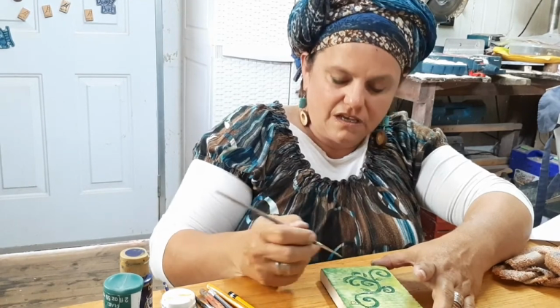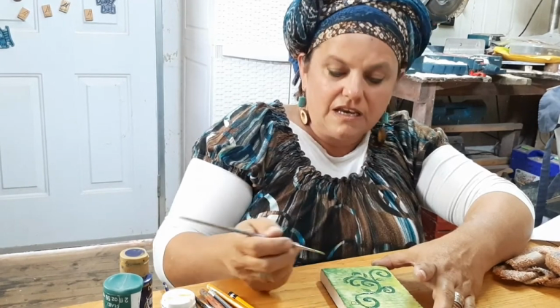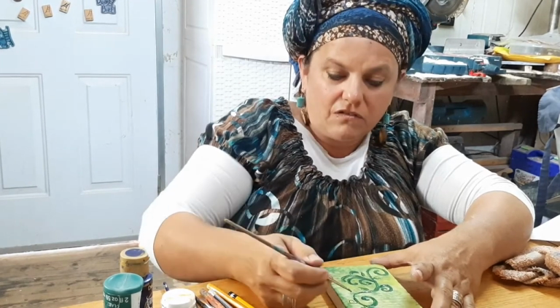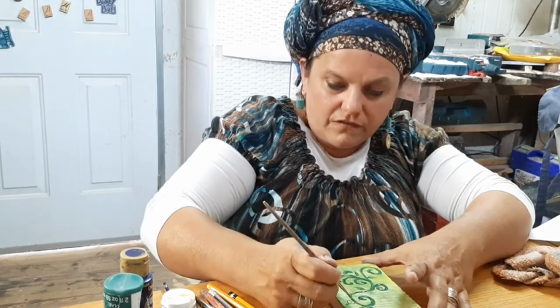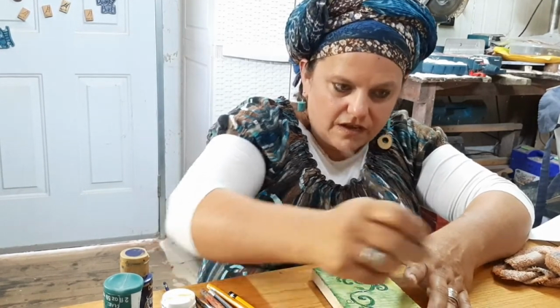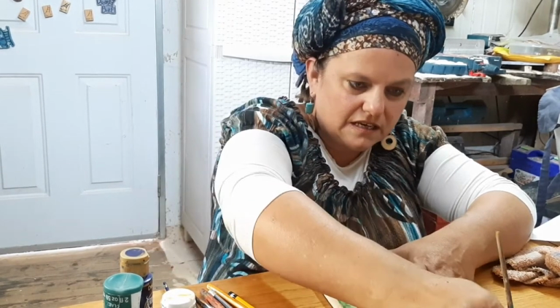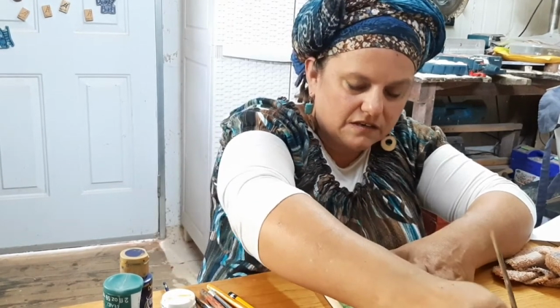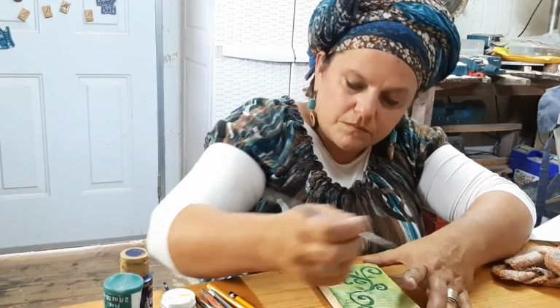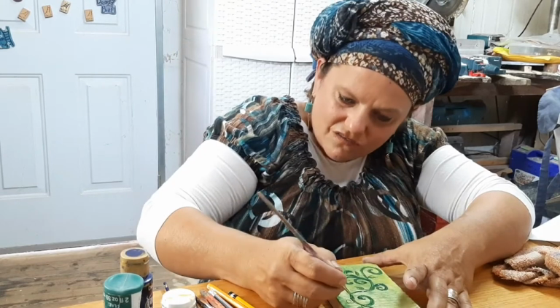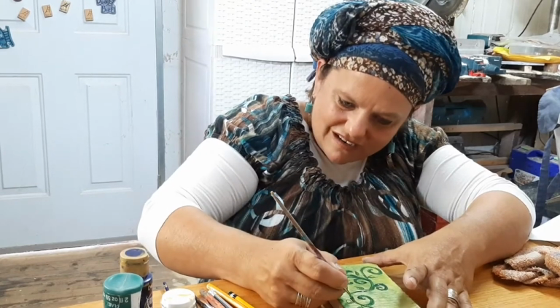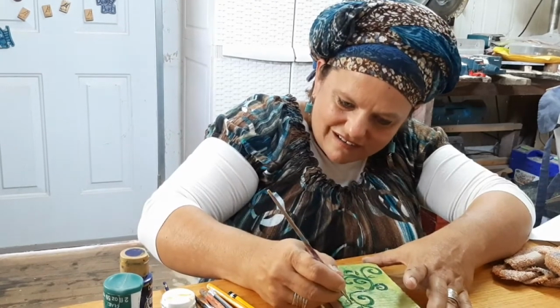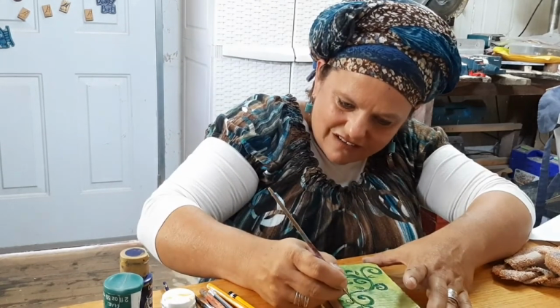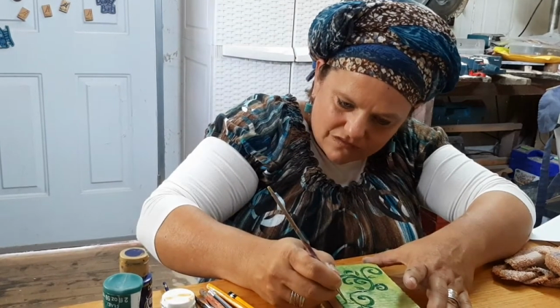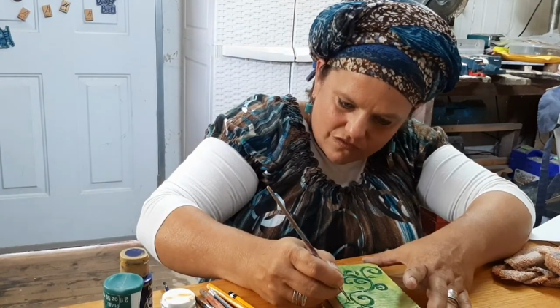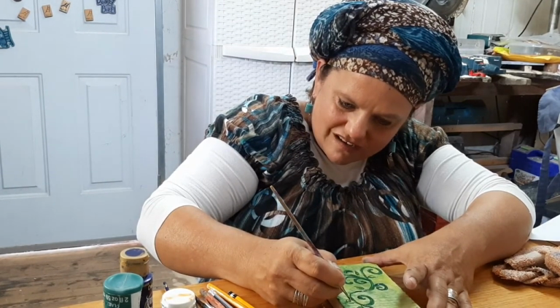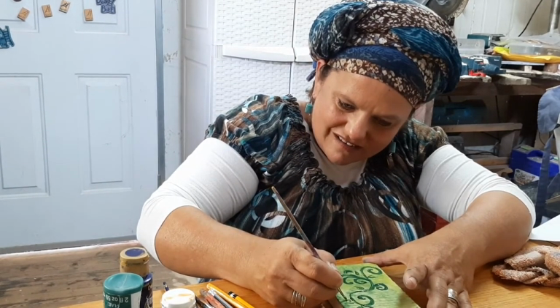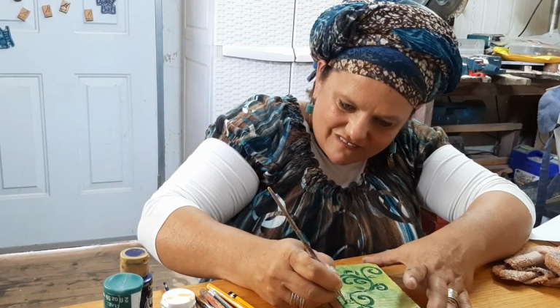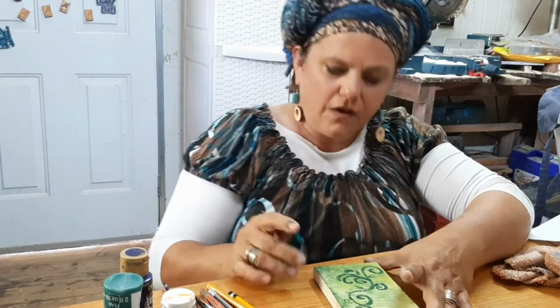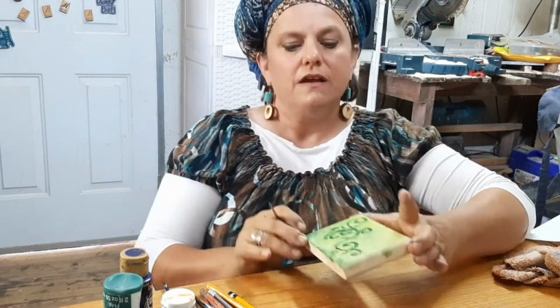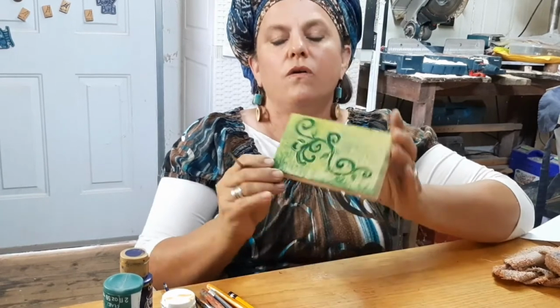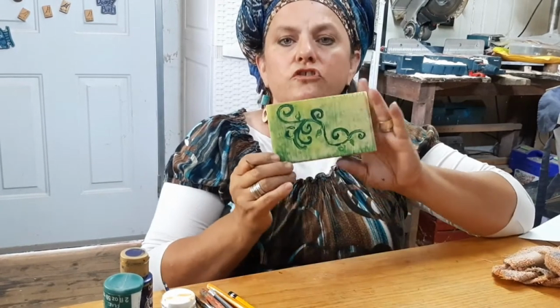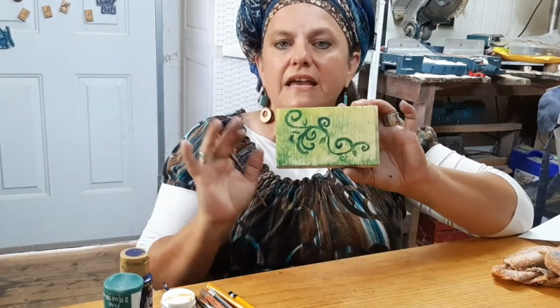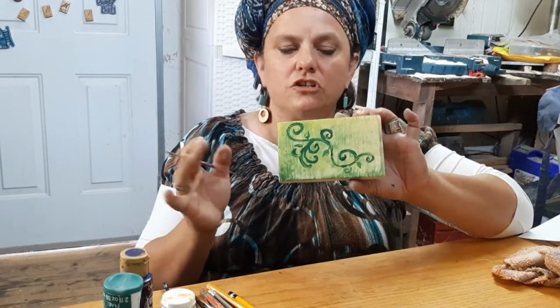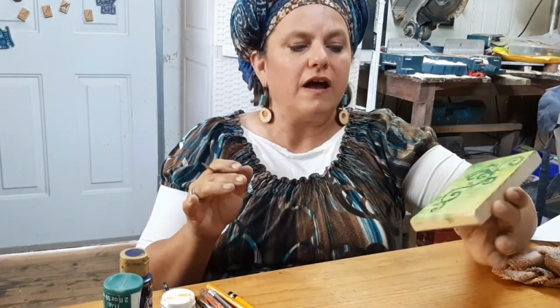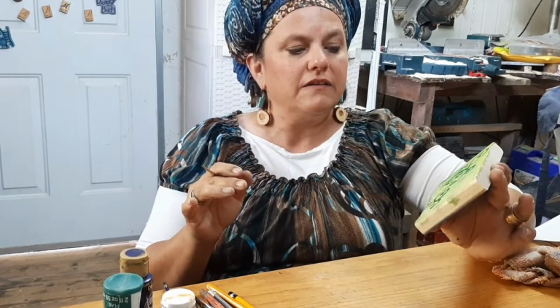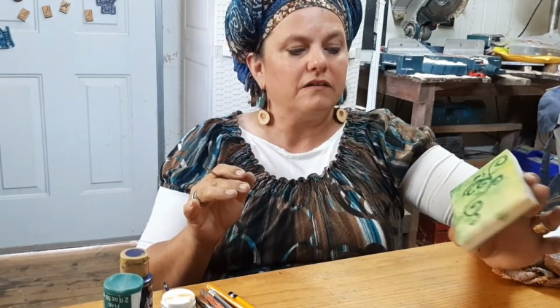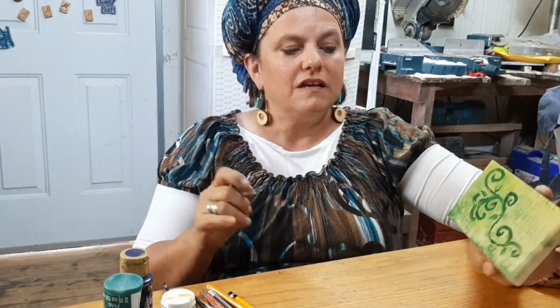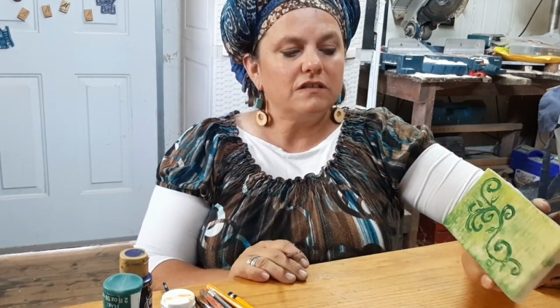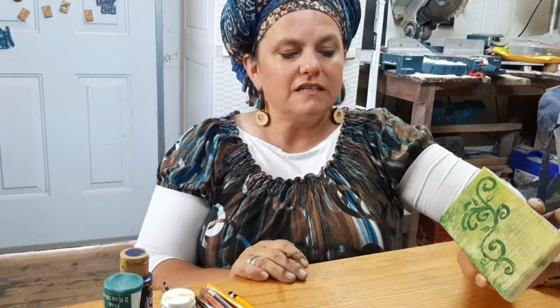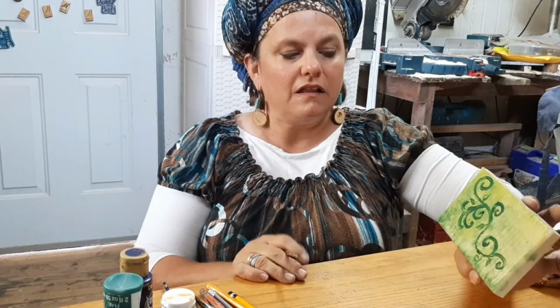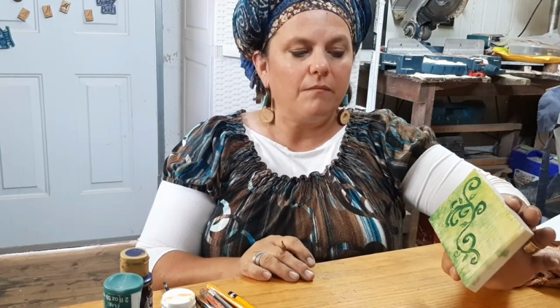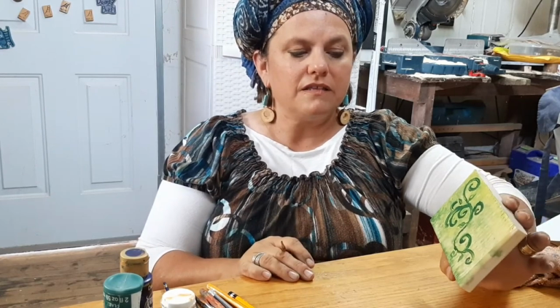I forgot this little vine here — let's finish that off. So there's your basic vine and leaf pattern. It looks kind of plain, so let's put some flowers on it.